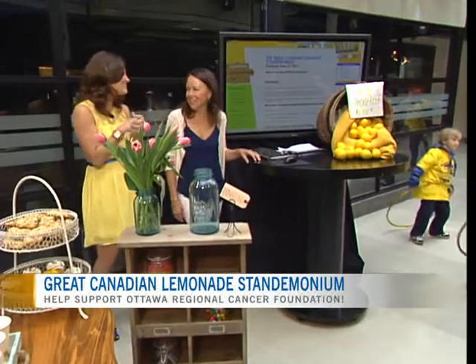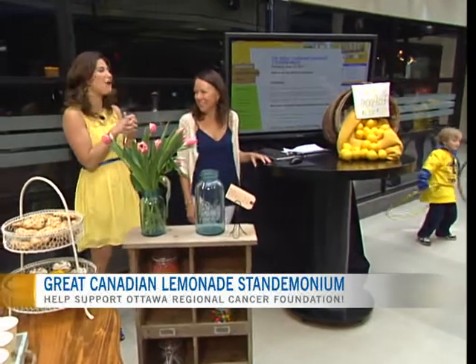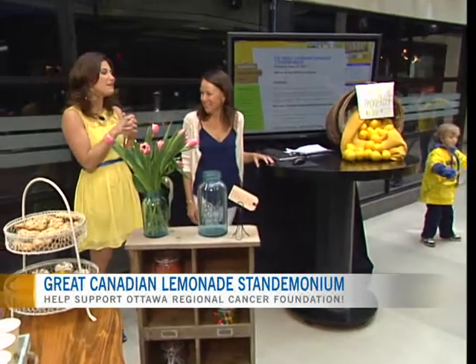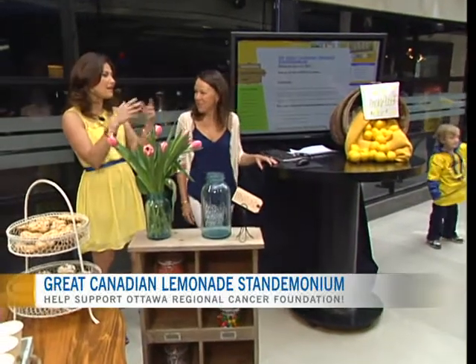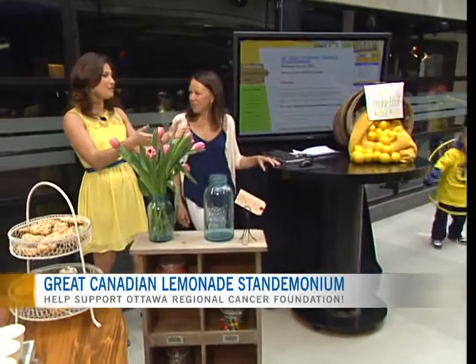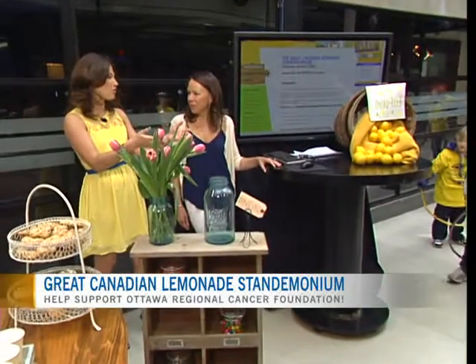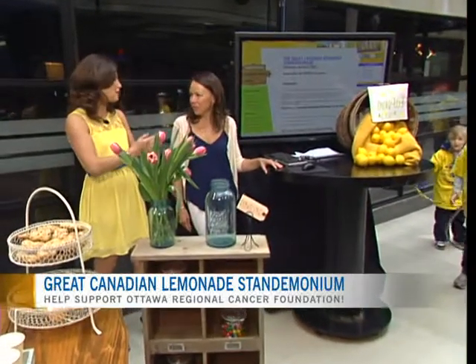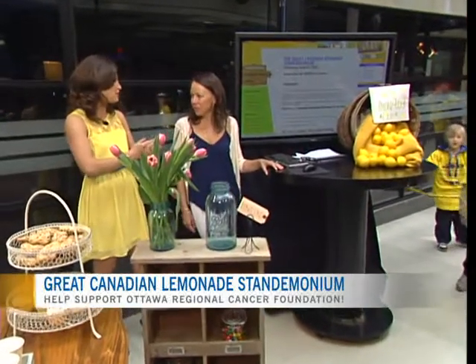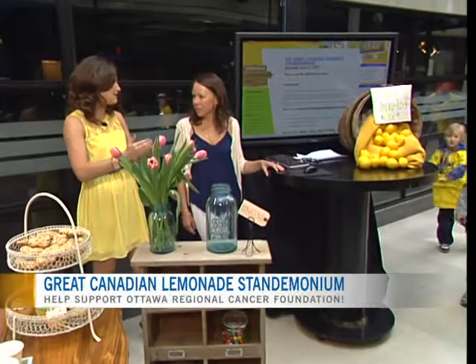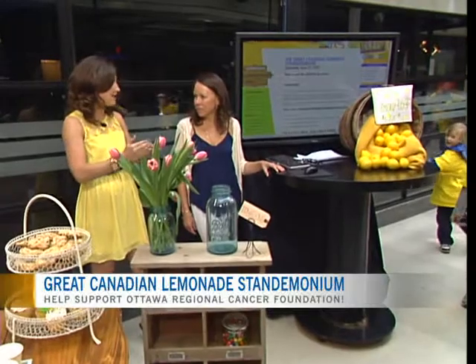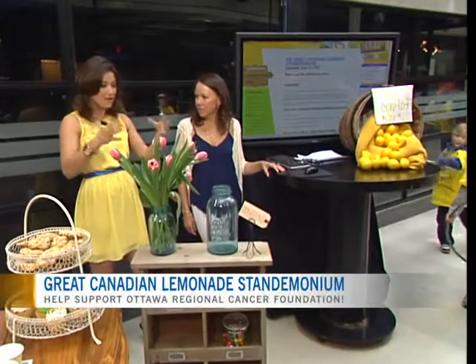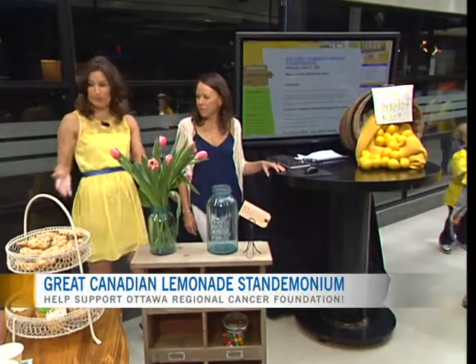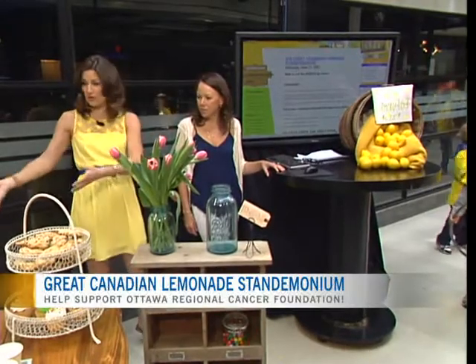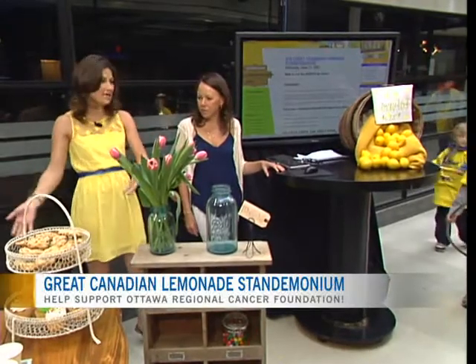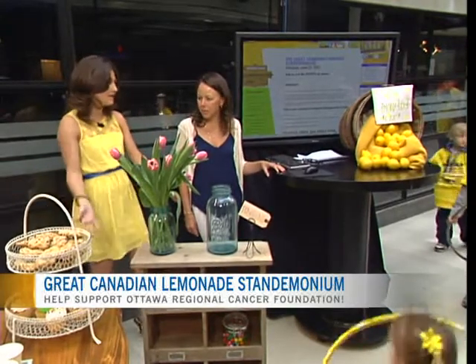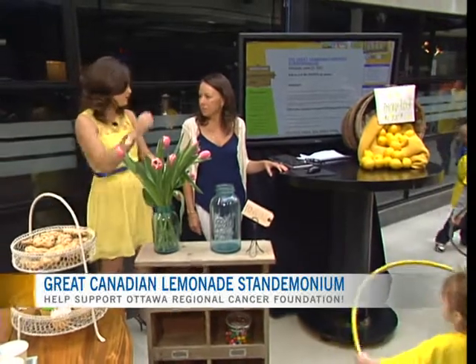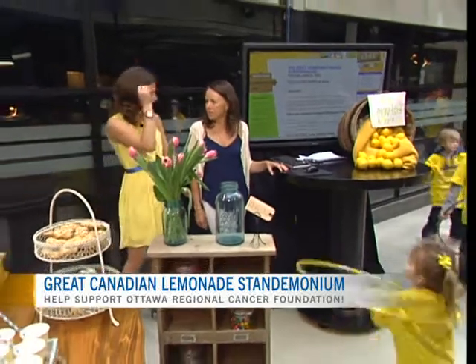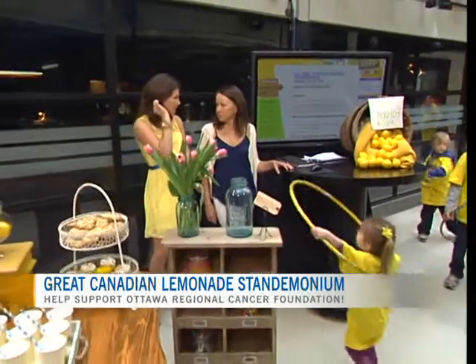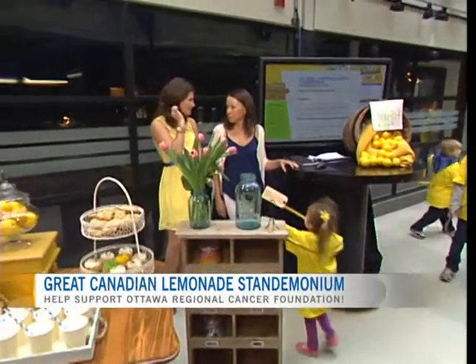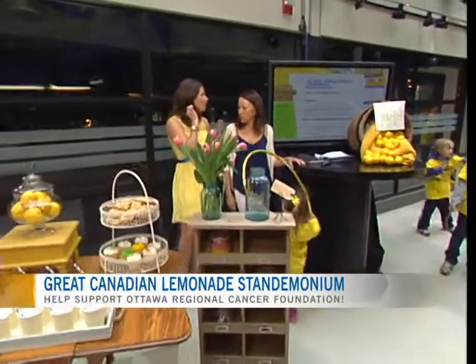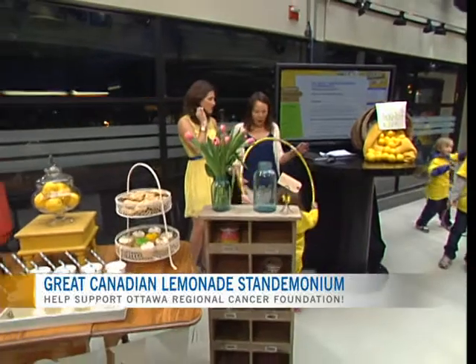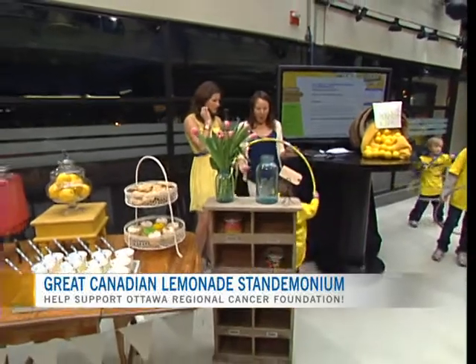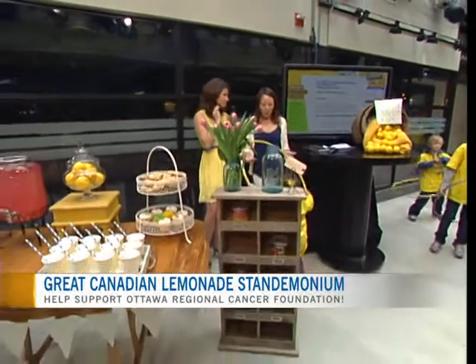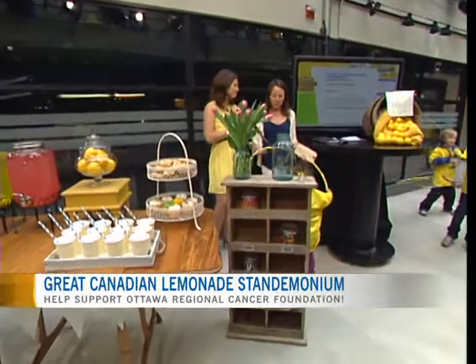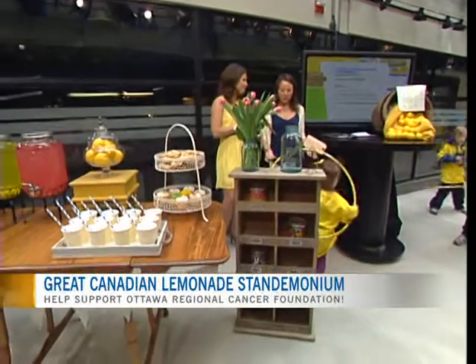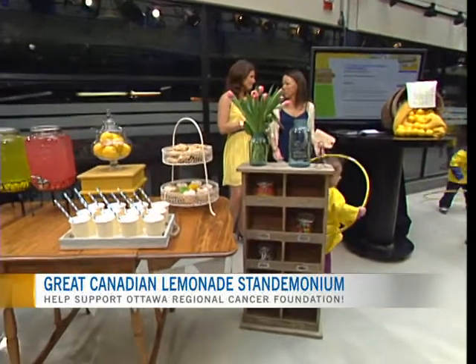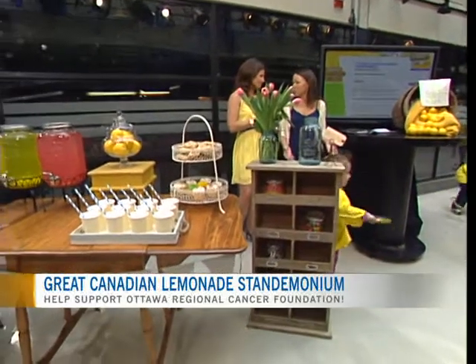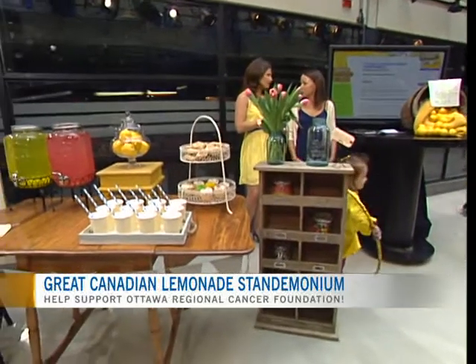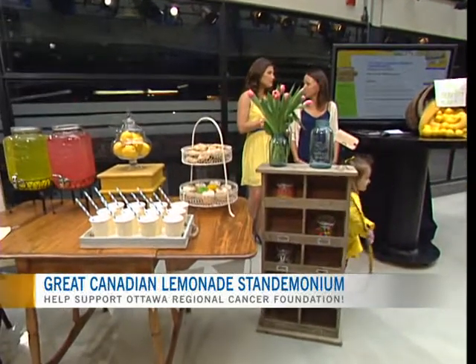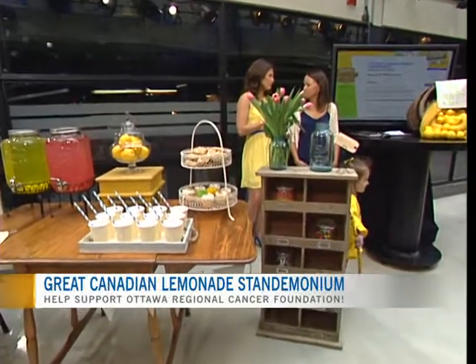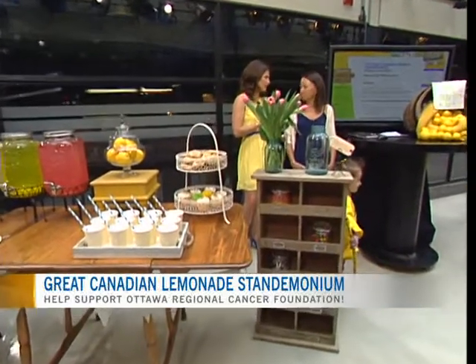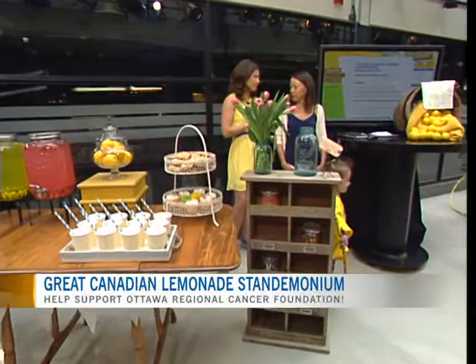All of the money that the children are raising over the next 38 days, and what they'll accumulate on June 22nd at their lemonade stand — where is that going to? It's going to fund kids' cancer research. So it's all in support of the Ottawa Regional Cancer Foundation.